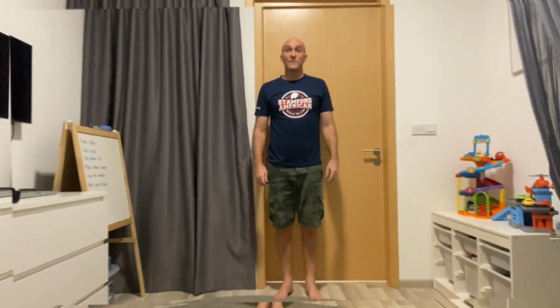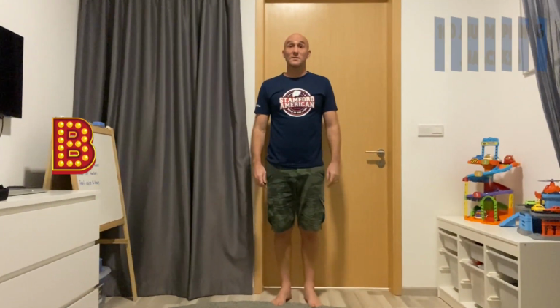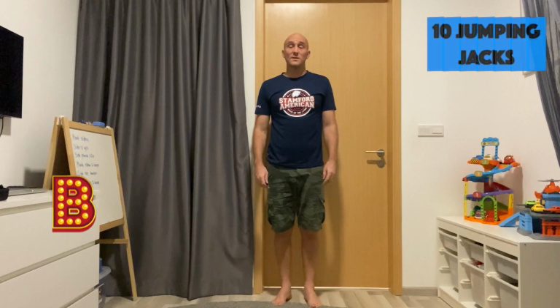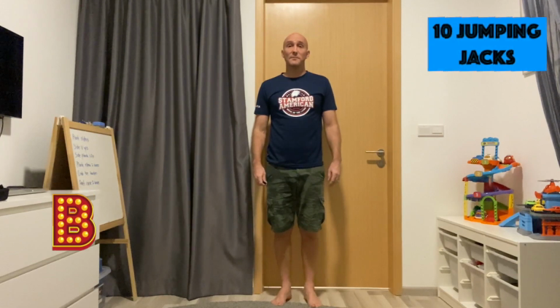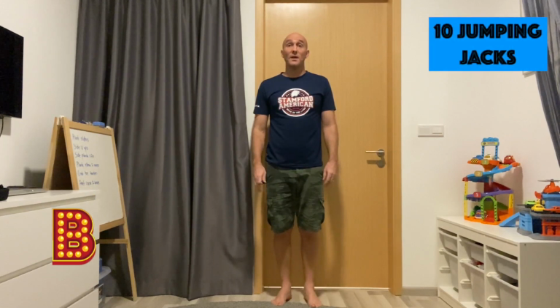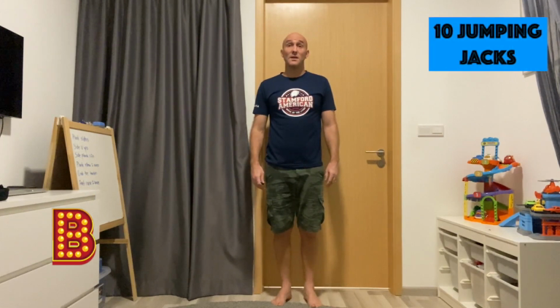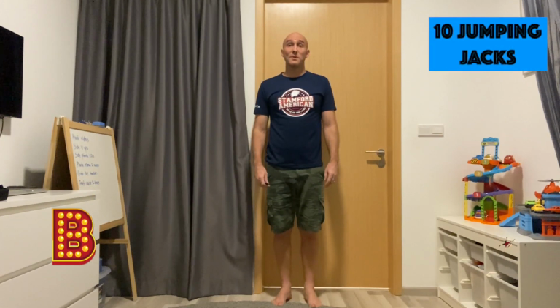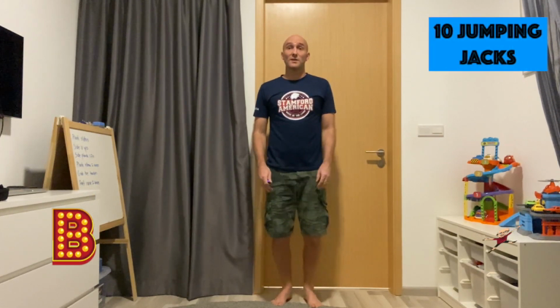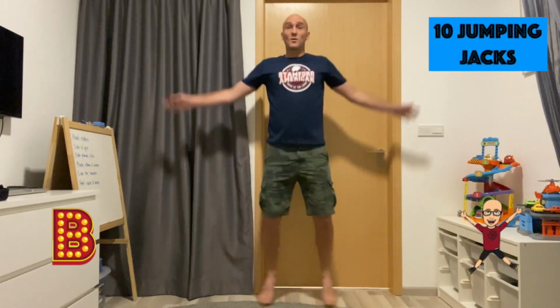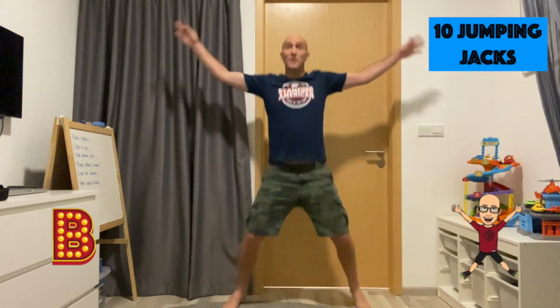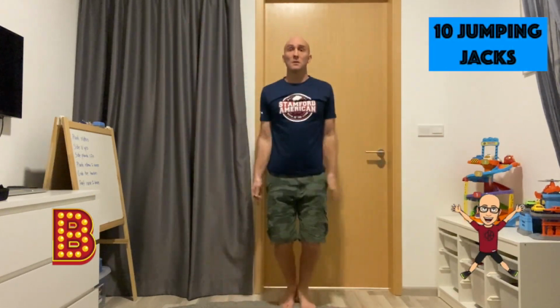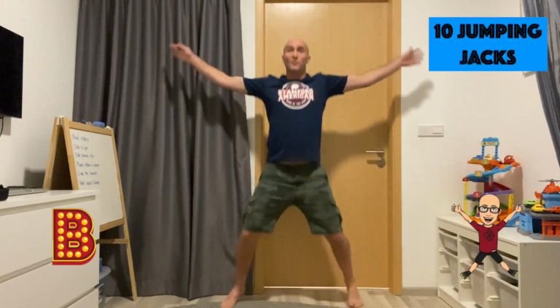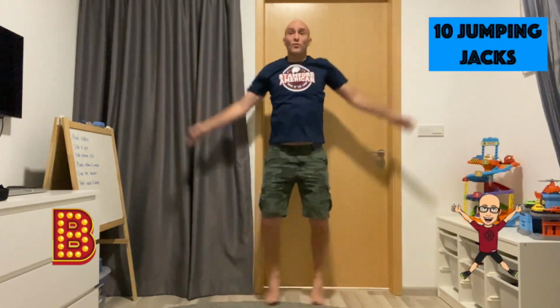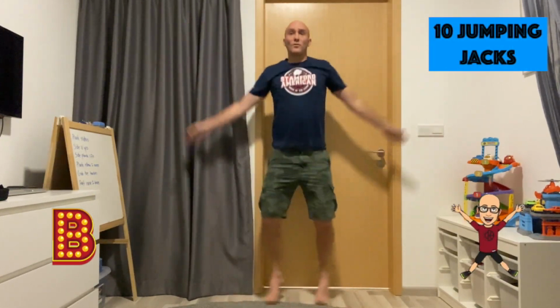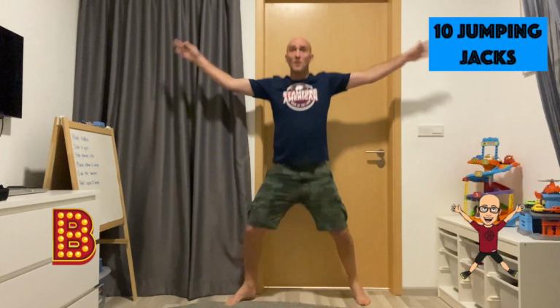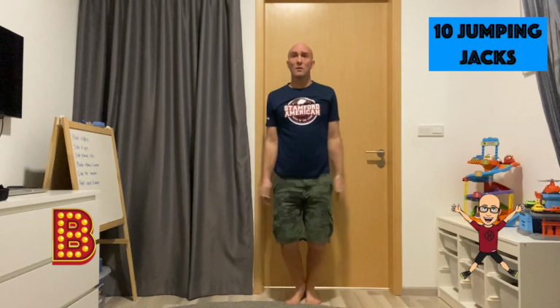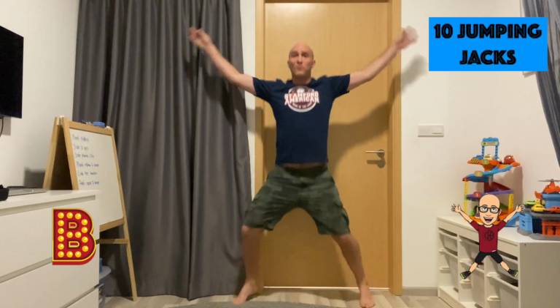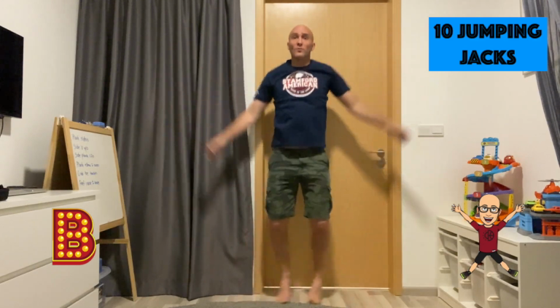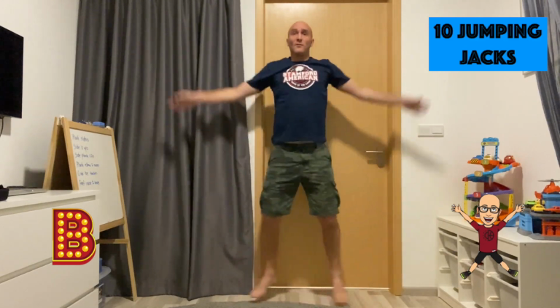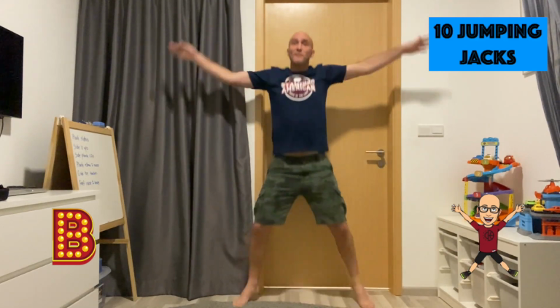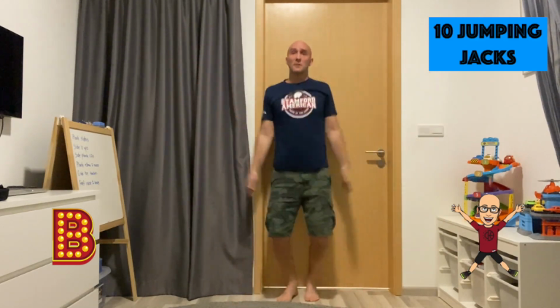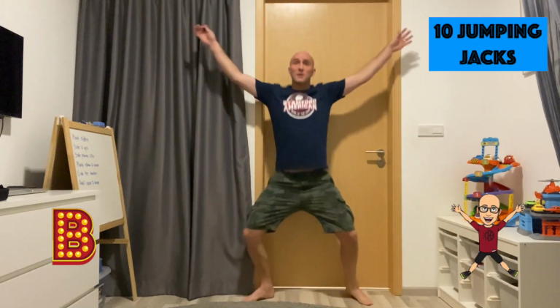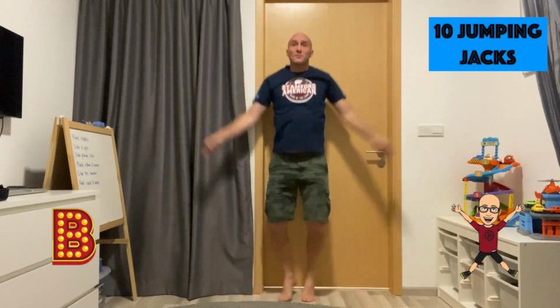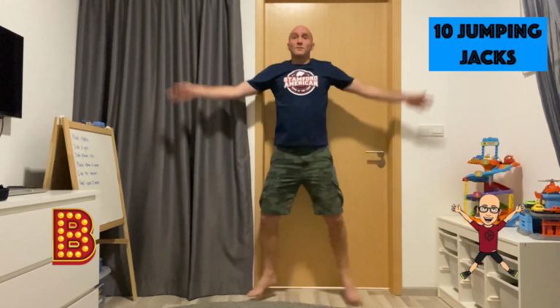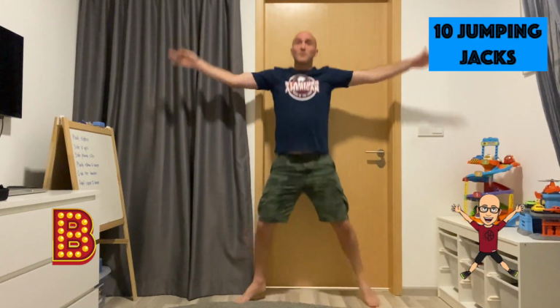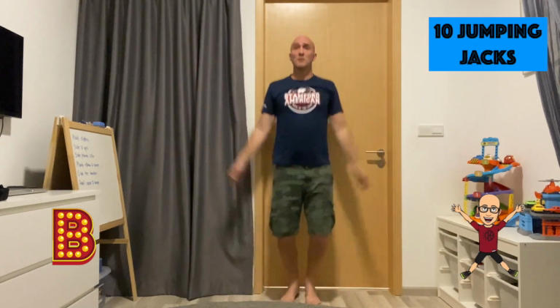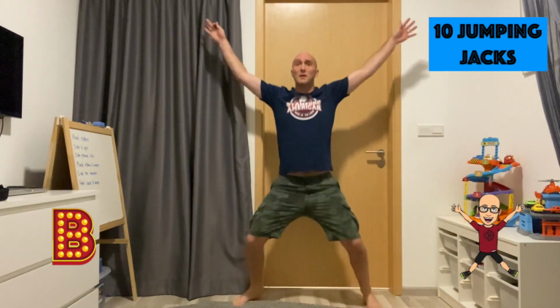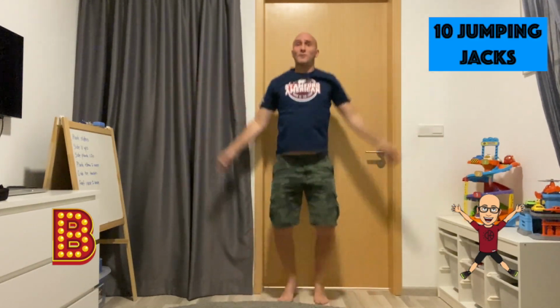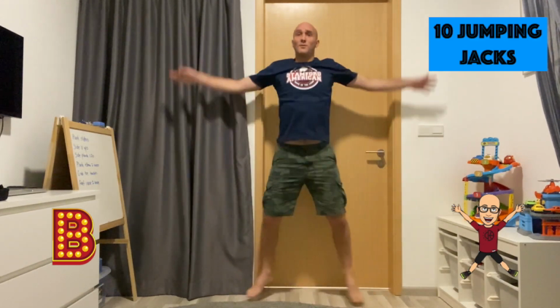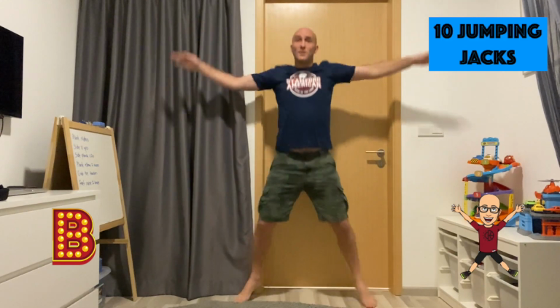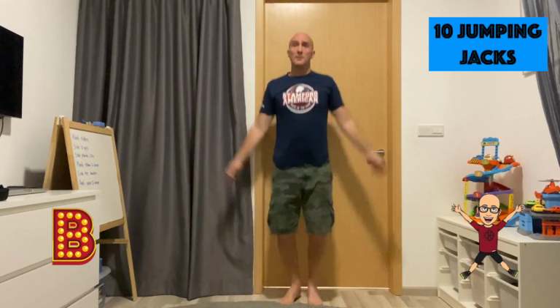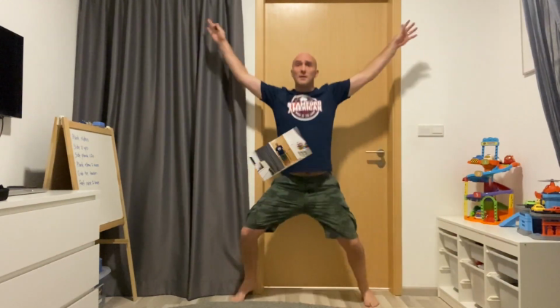Okay, next exercise, letter B: 10 jumping jacks. 1, 2, 3, 4, 5, 6, 7, 8, 9, 10.